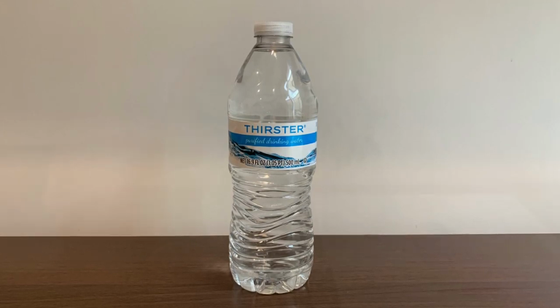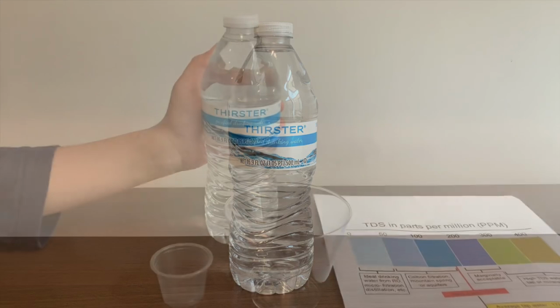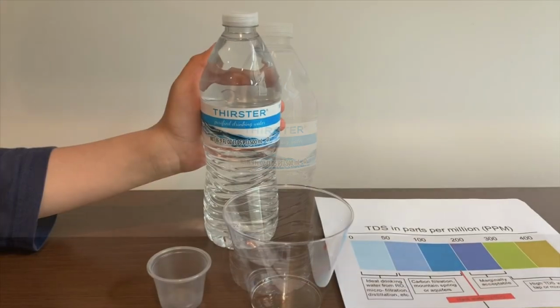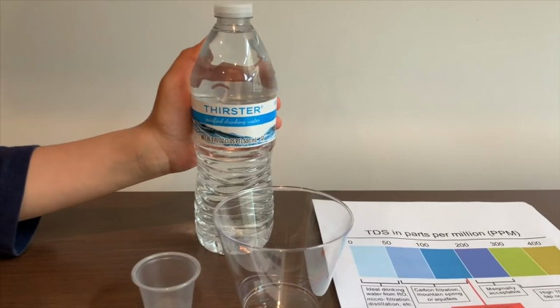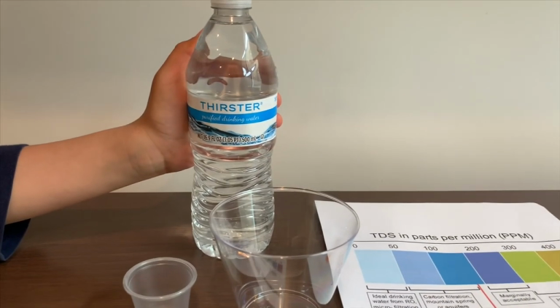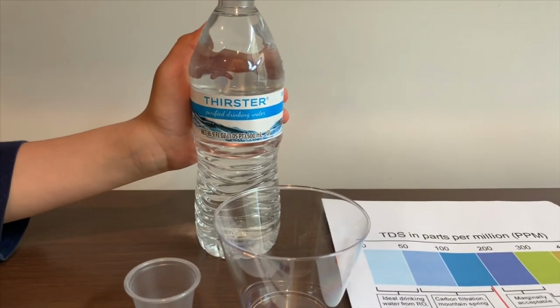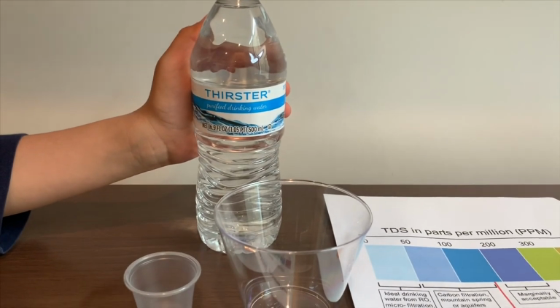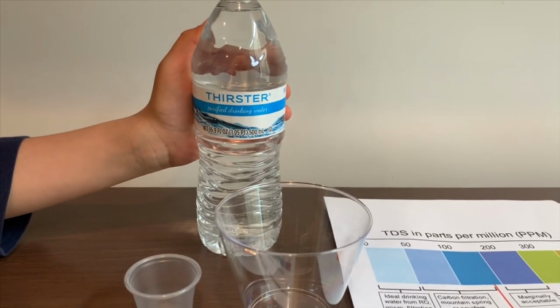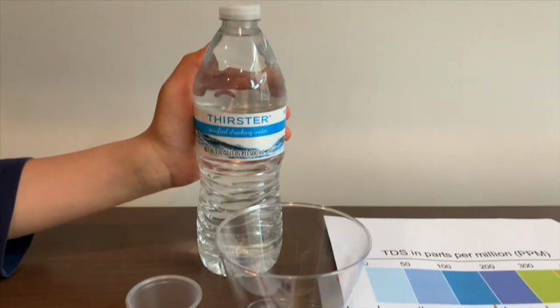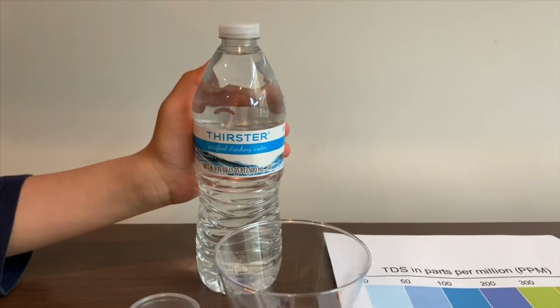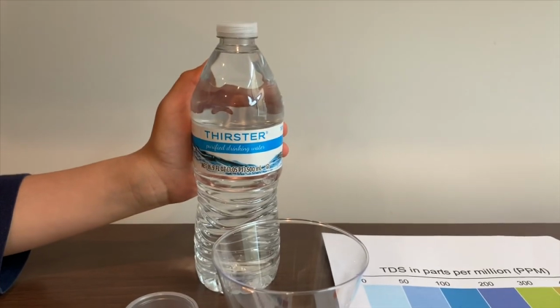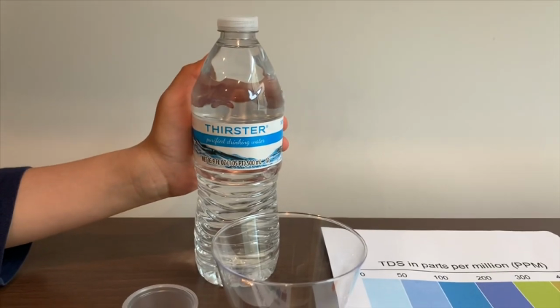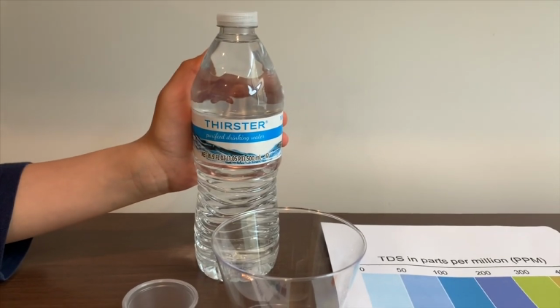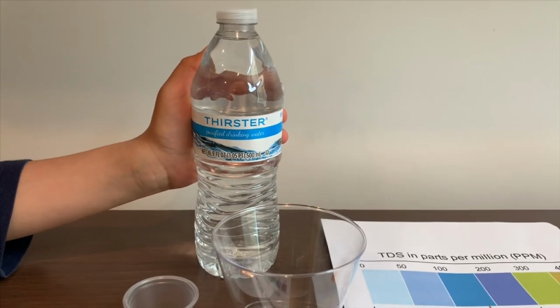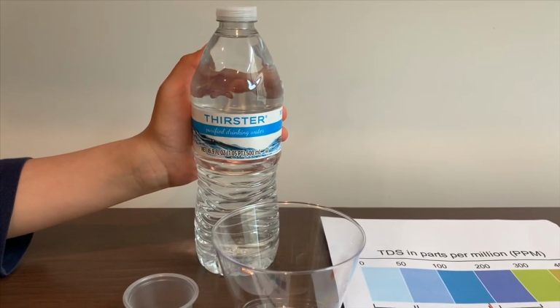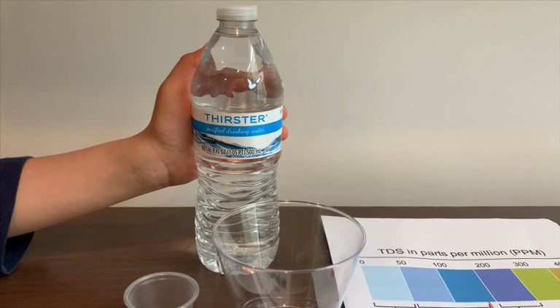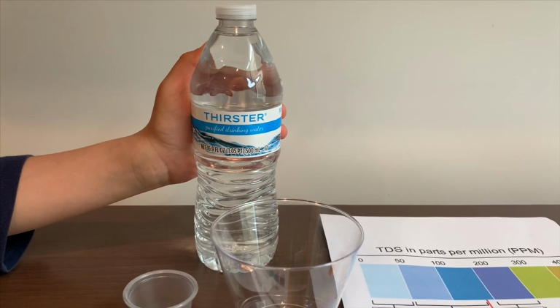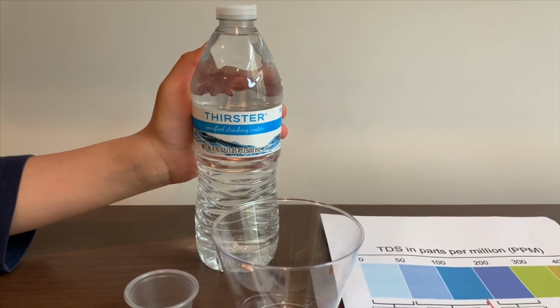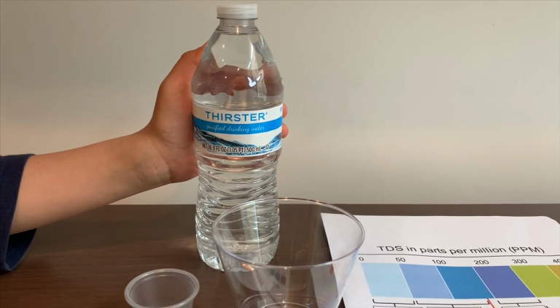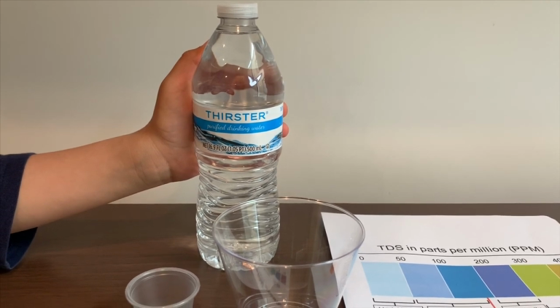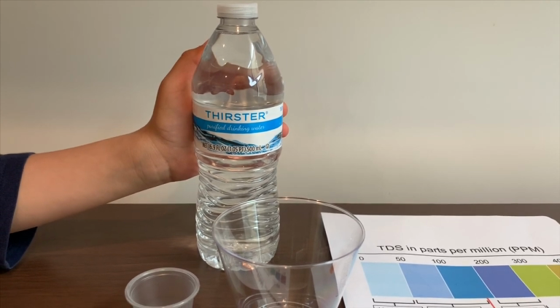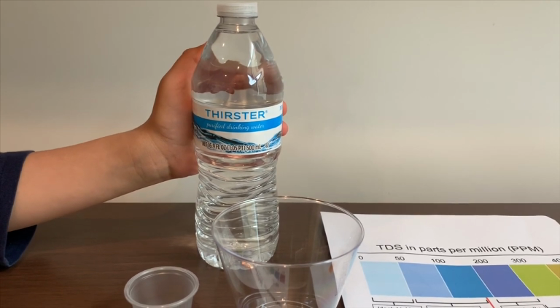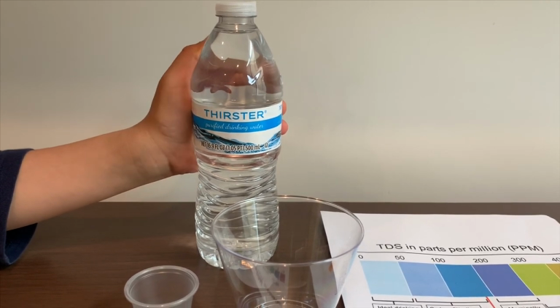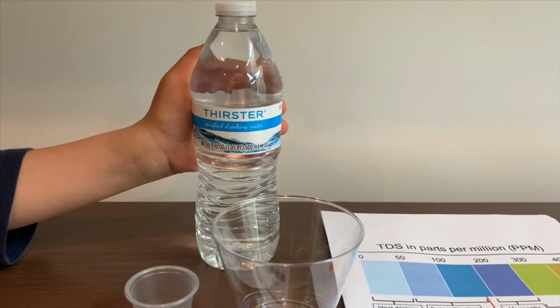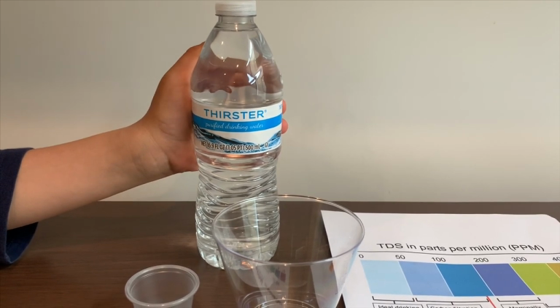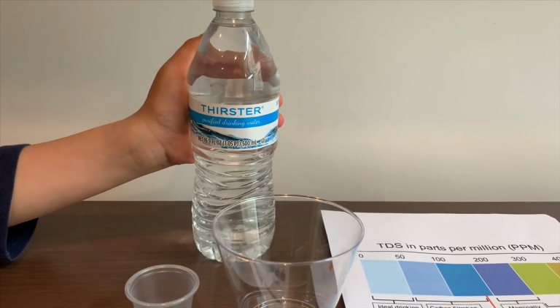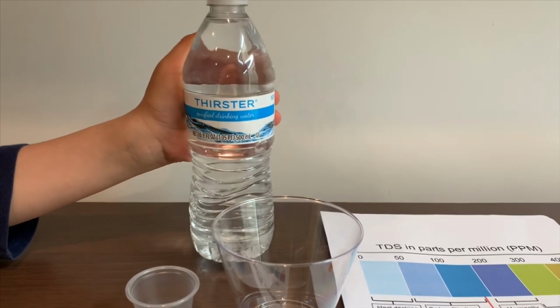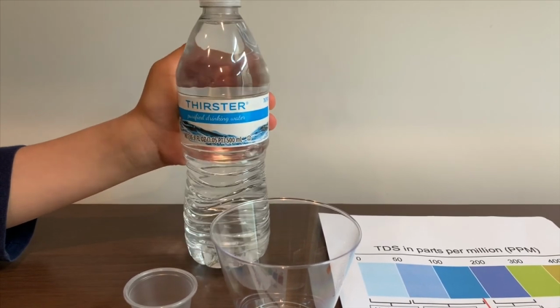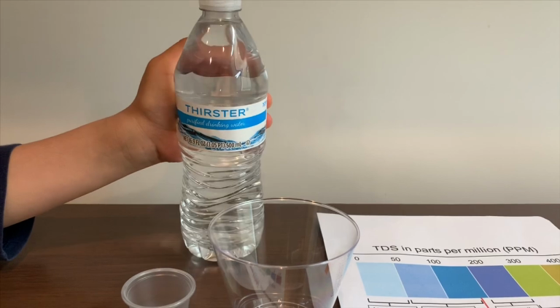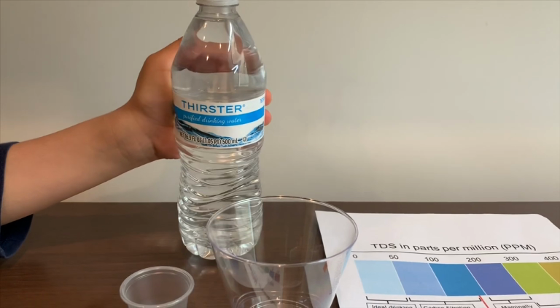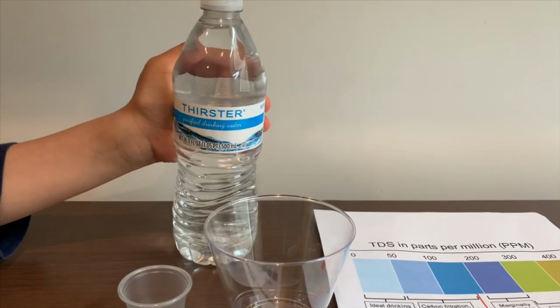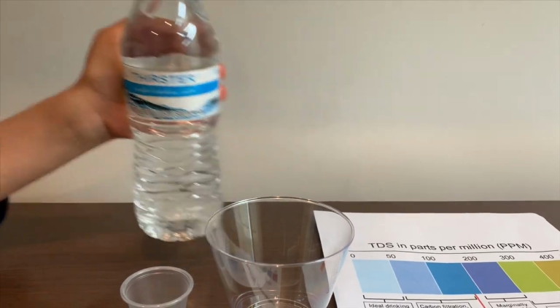This is Drister Purified Drinking Water. It's also produced by Niagara, and we bought it from a coffee shop — it cost $2. Let's test the pH and TDS level.